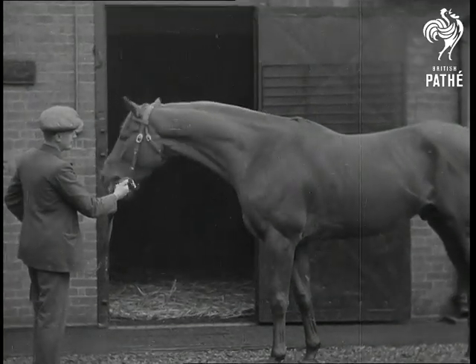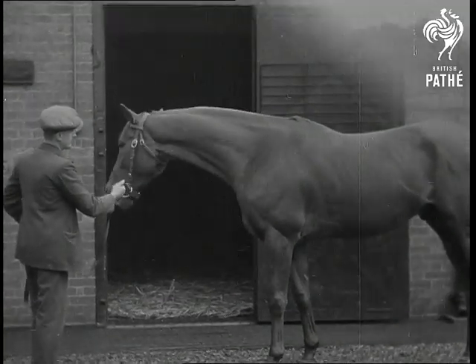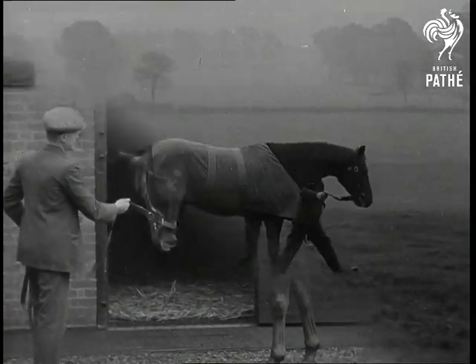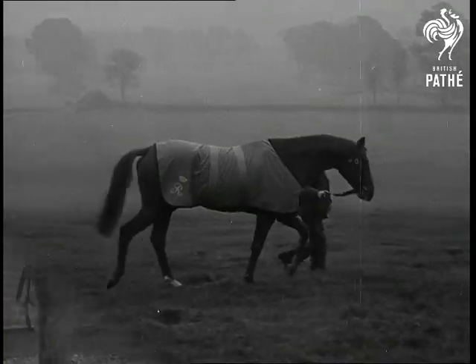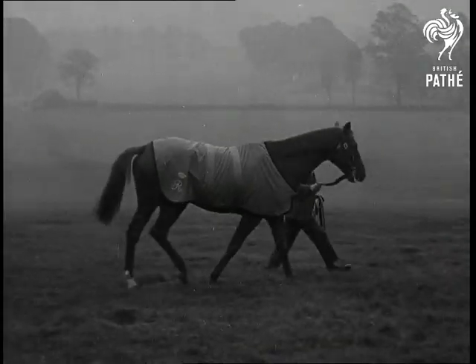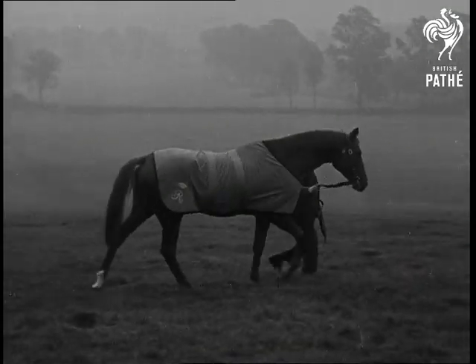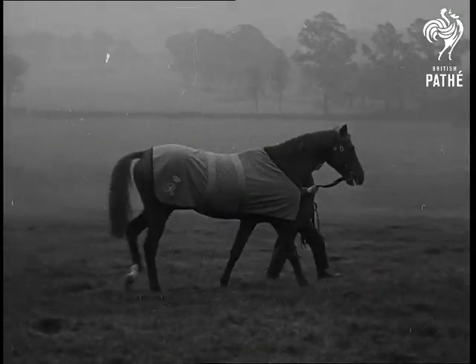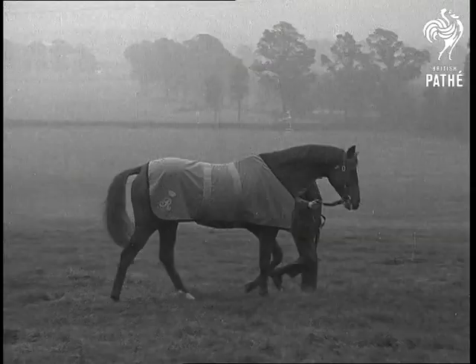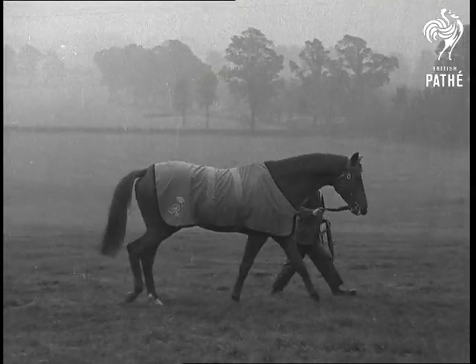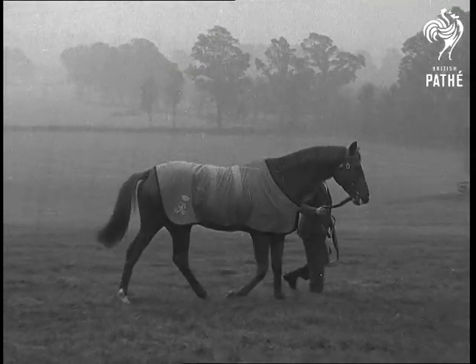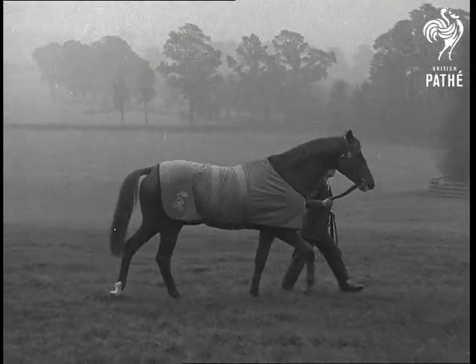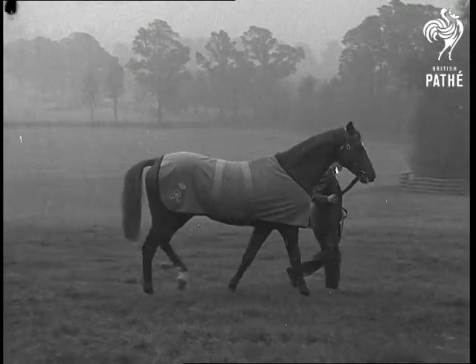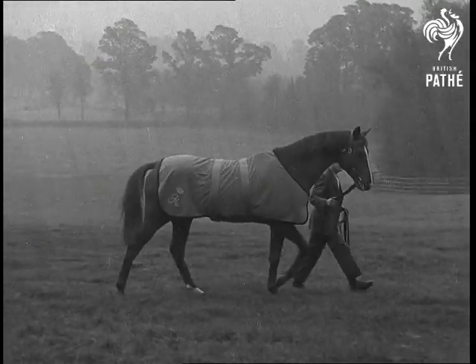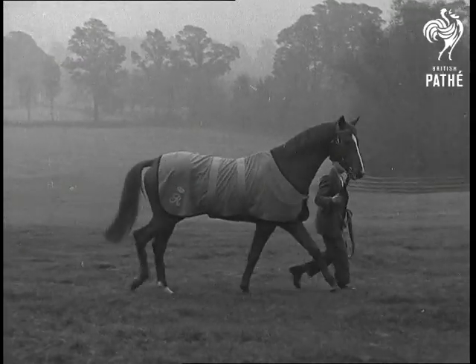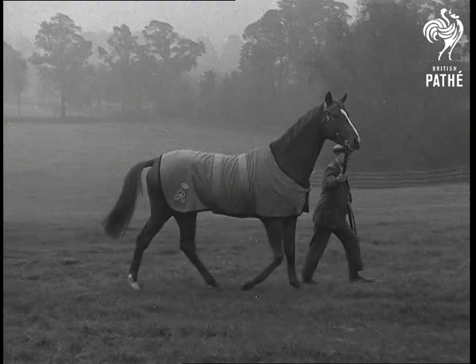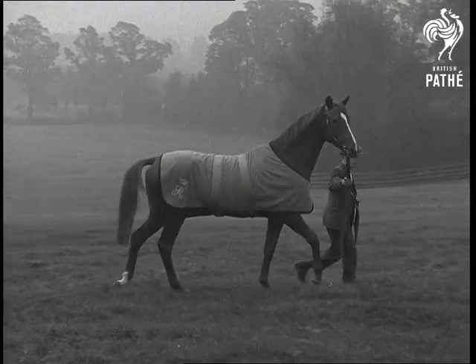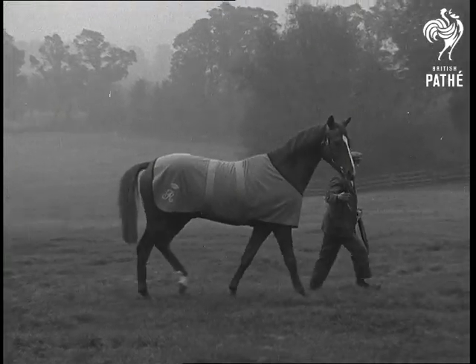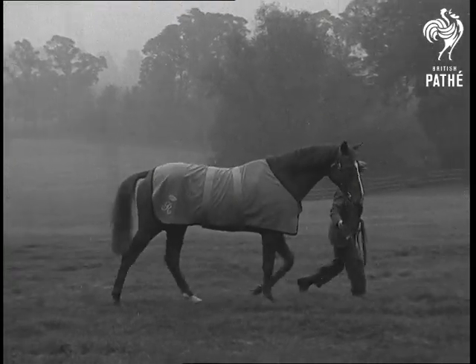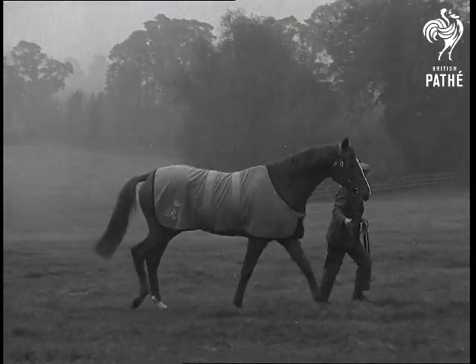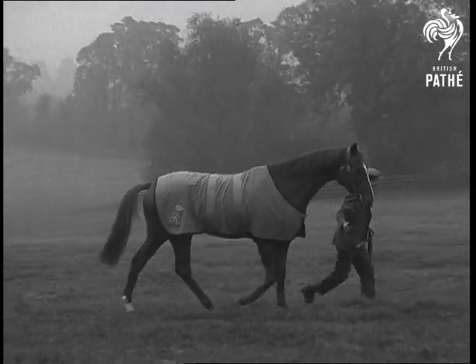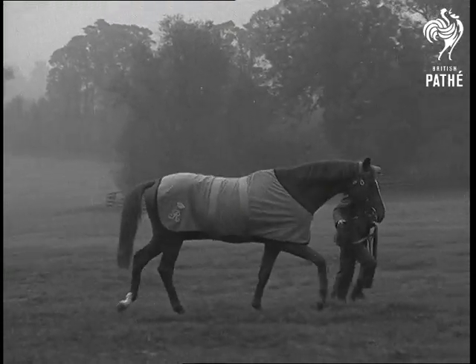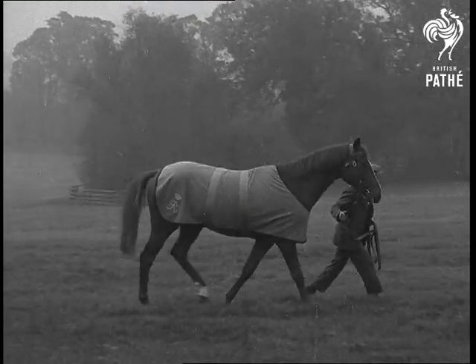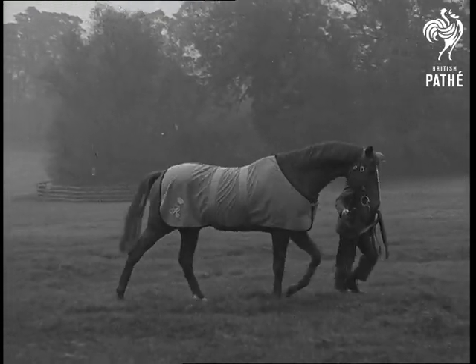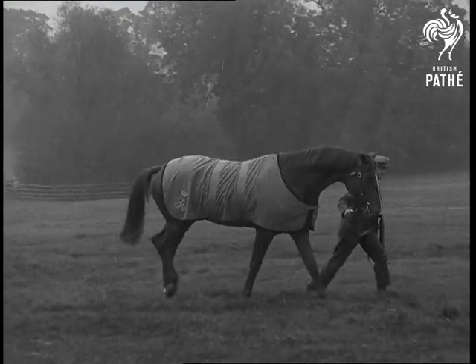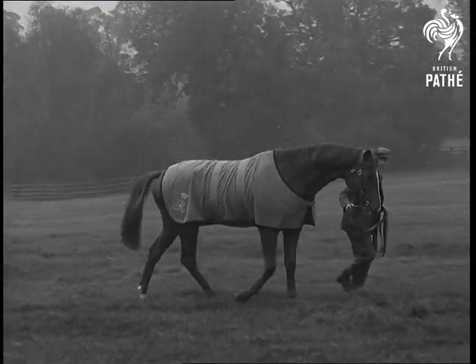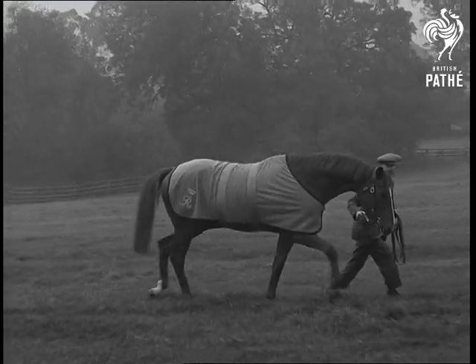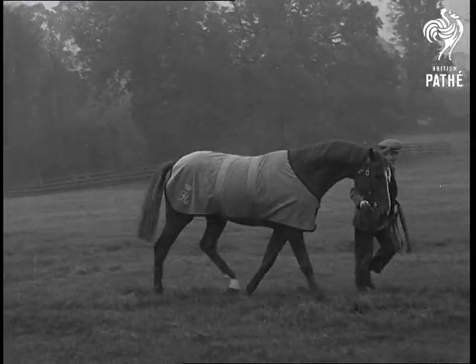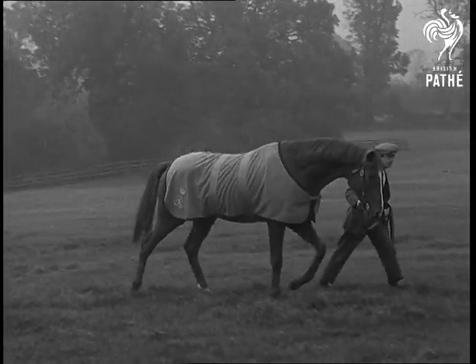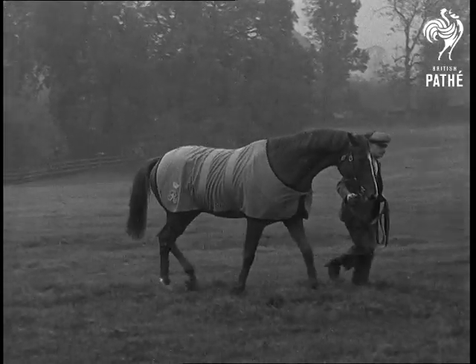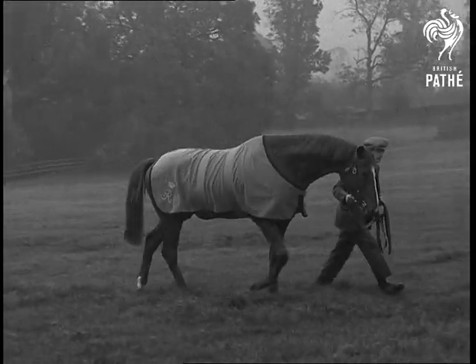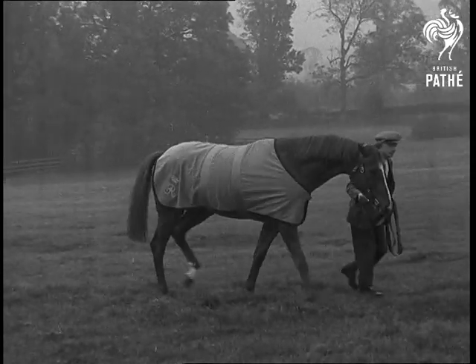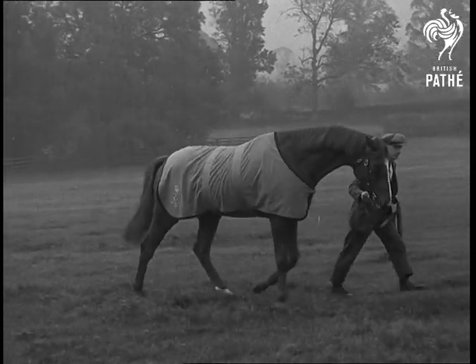When he moves, you can see the fine shoulders and great length of forearm which have helped to give him his speed. If ever there was majesty in a horse, it is in Blue Peter.